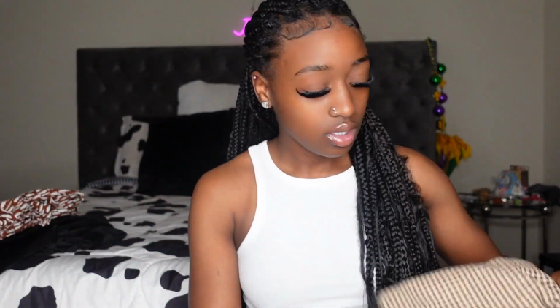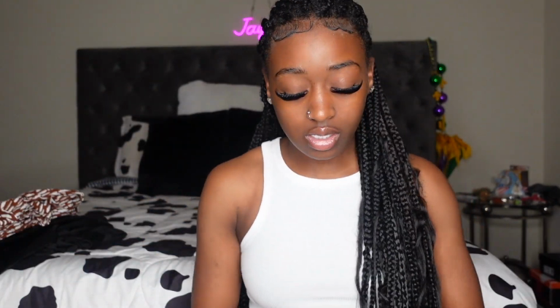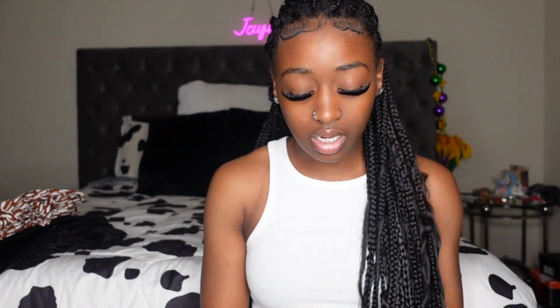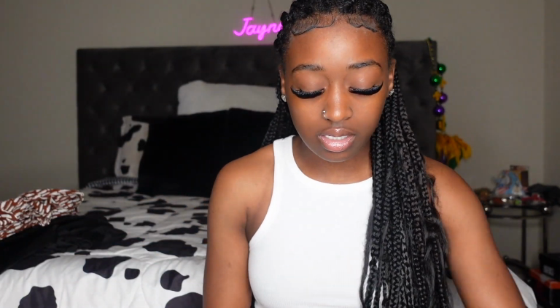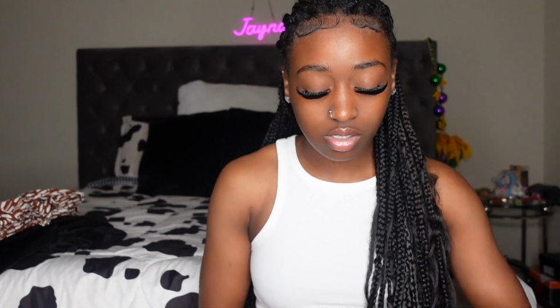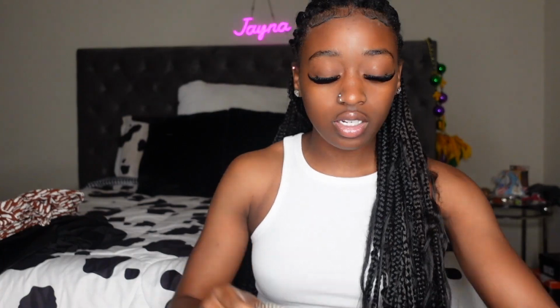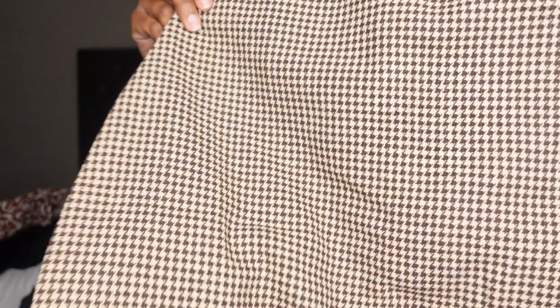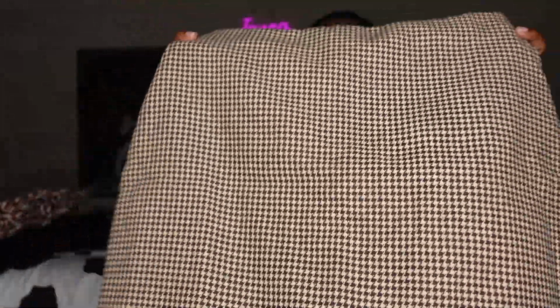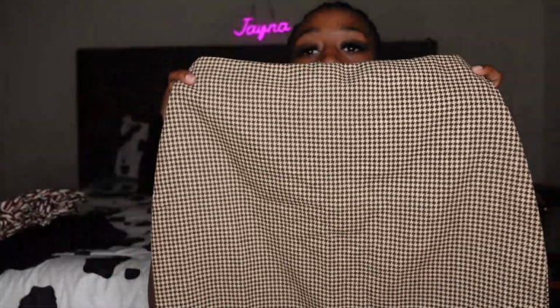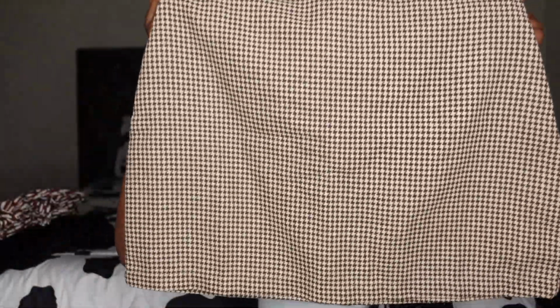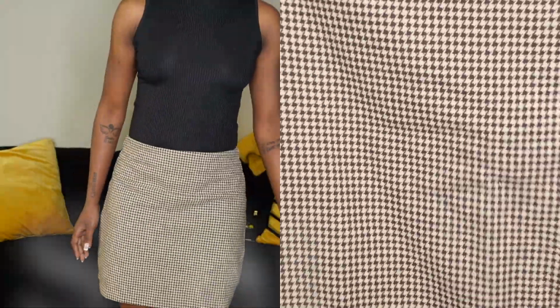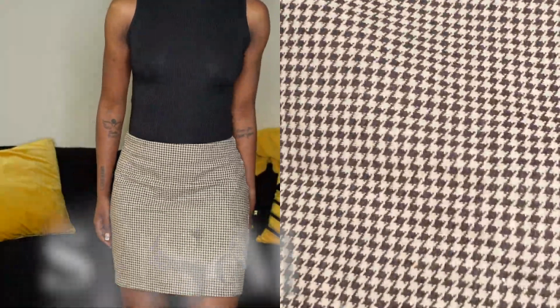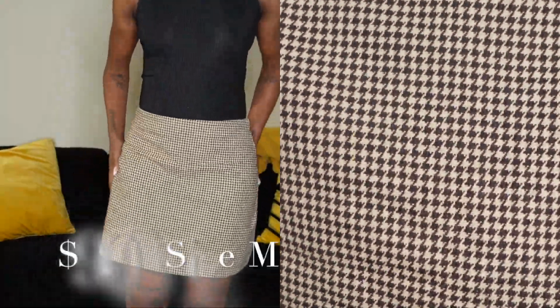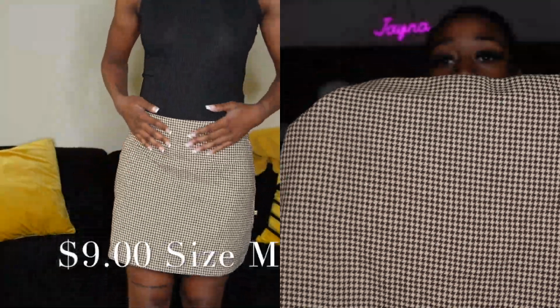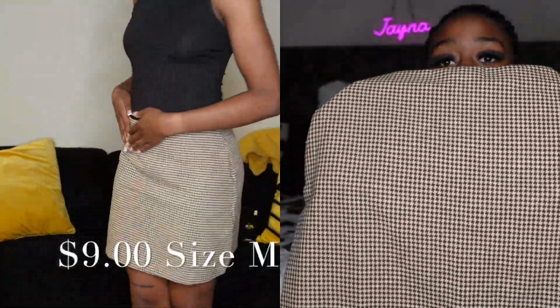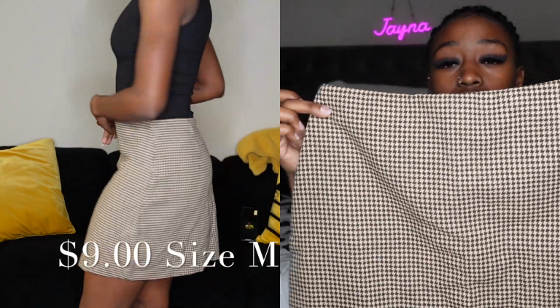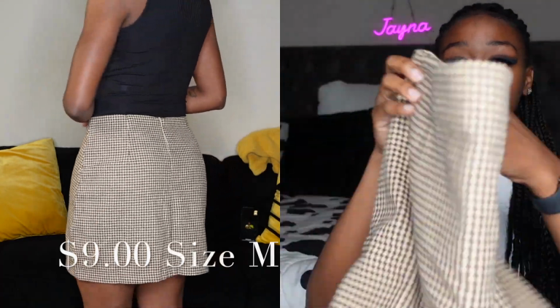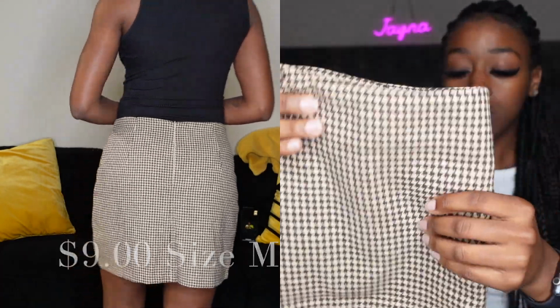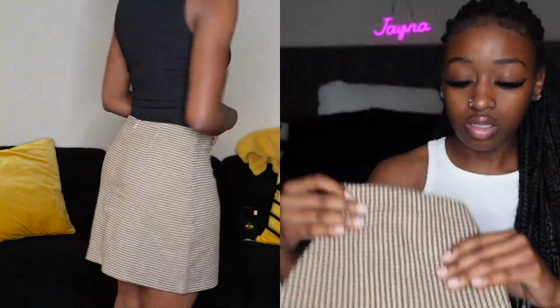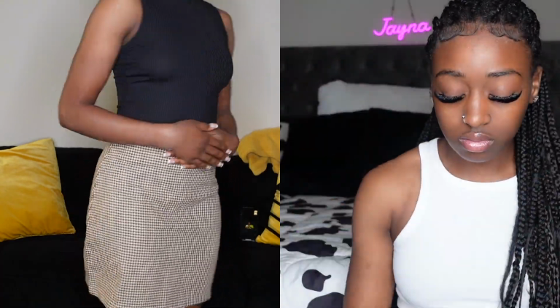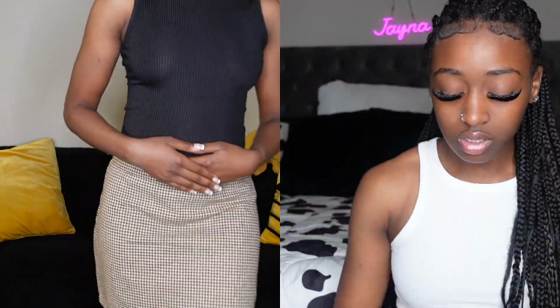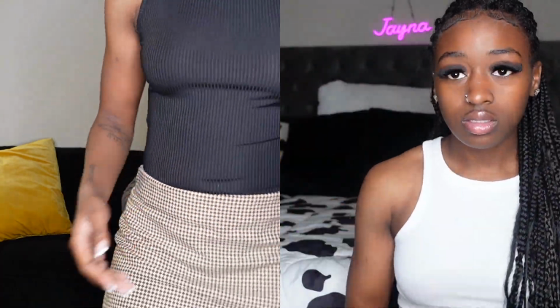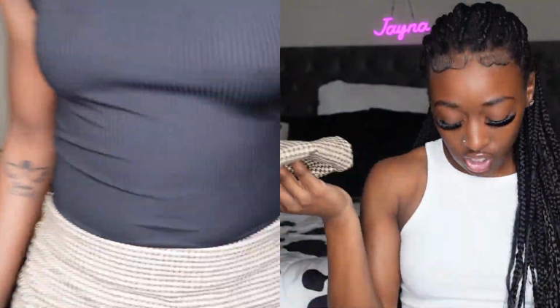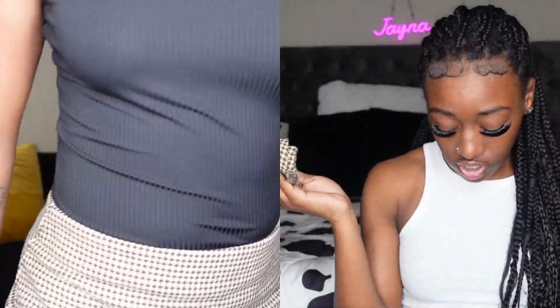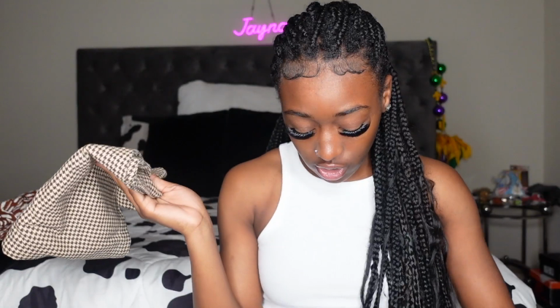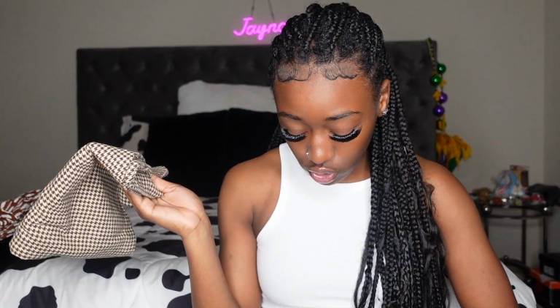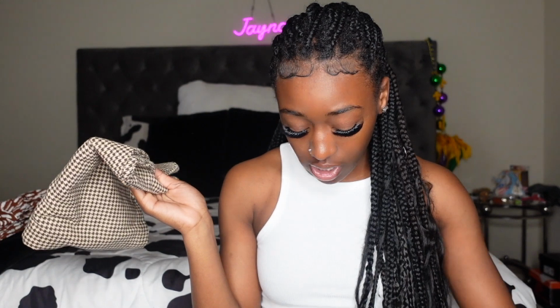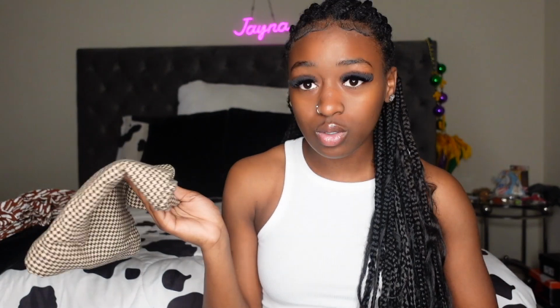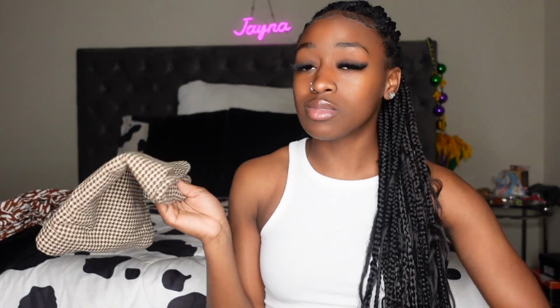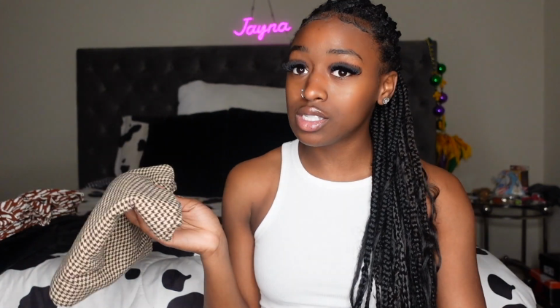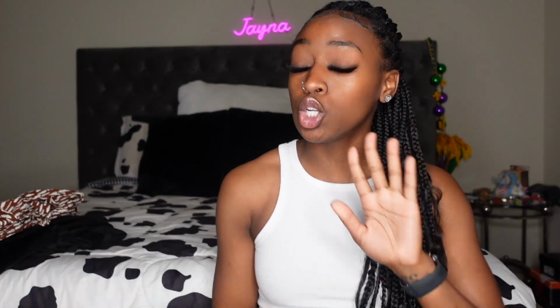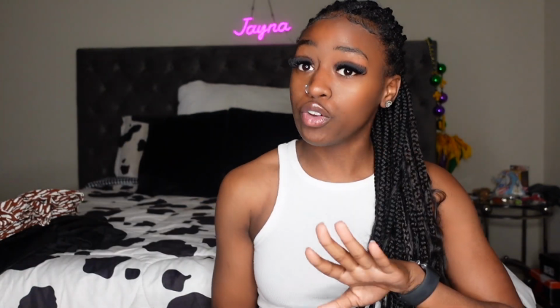The next item I got is this skirt — just this simple skirt. It's kind of giving like a trench coat type of look, you know, with some stockings. Very professional.